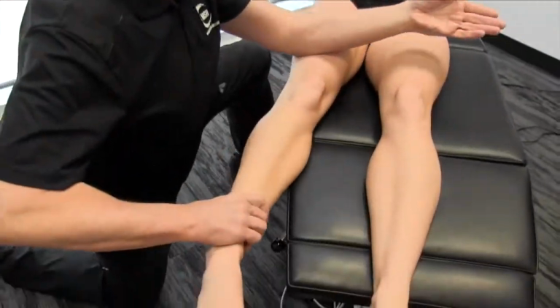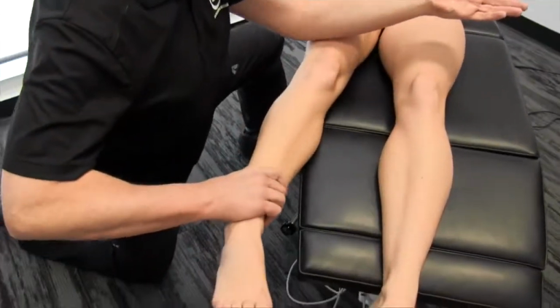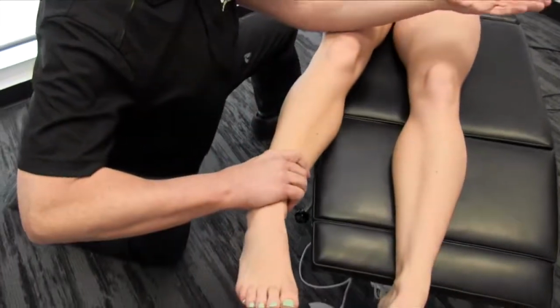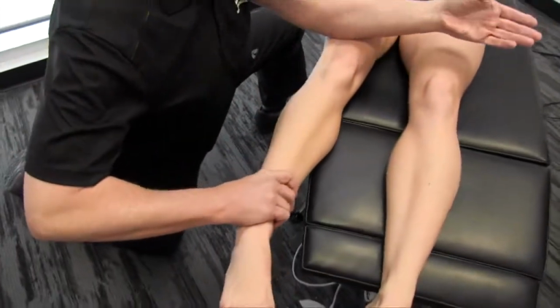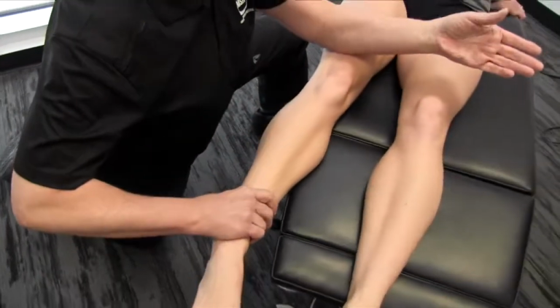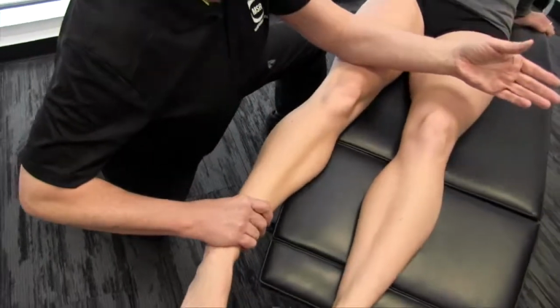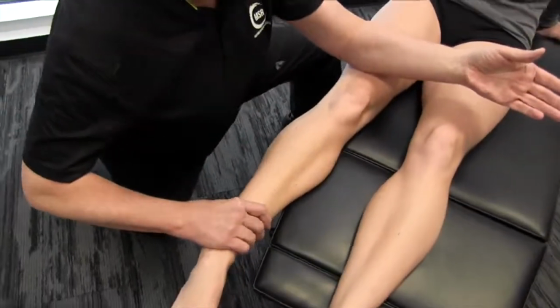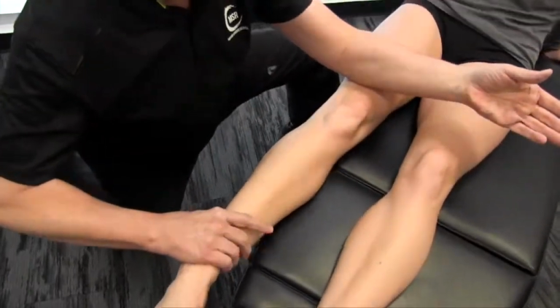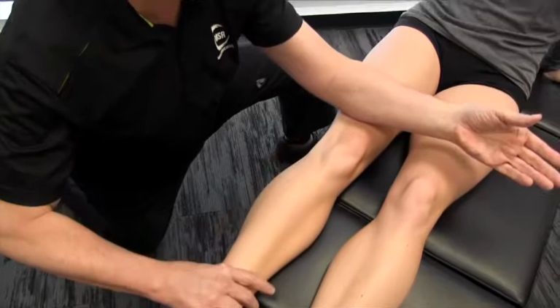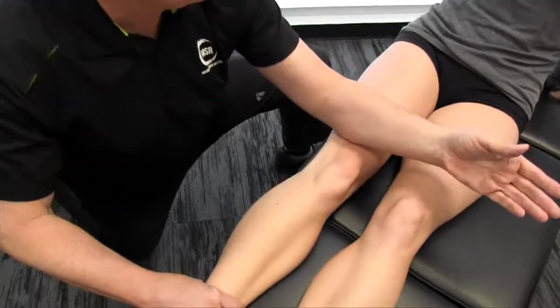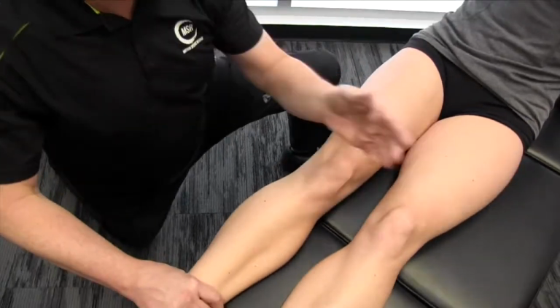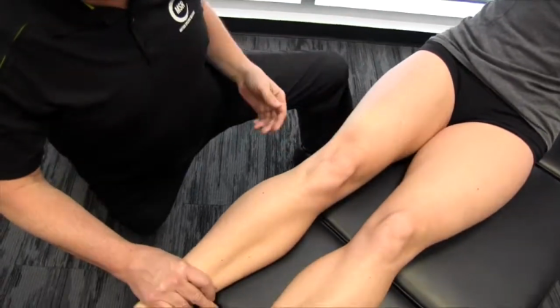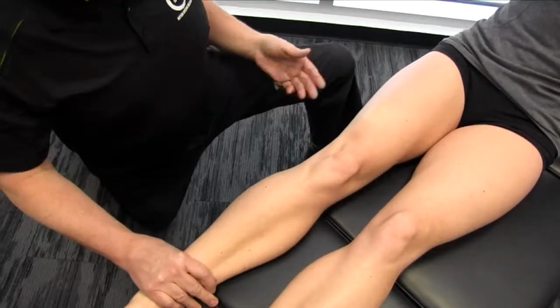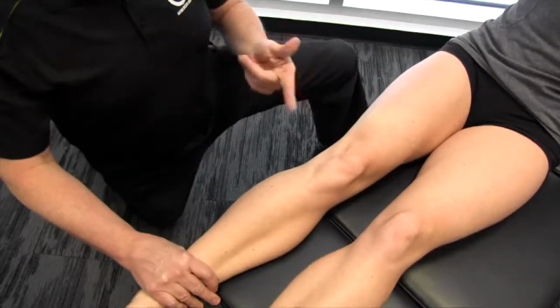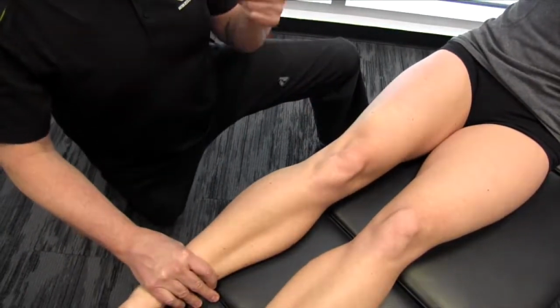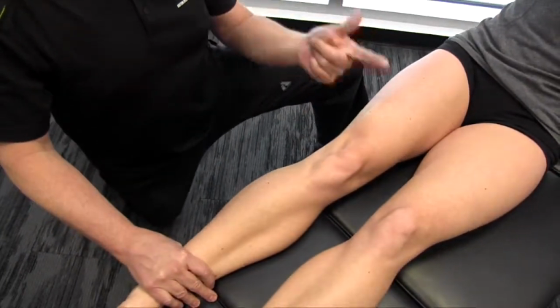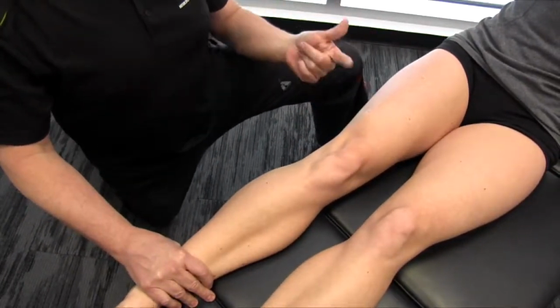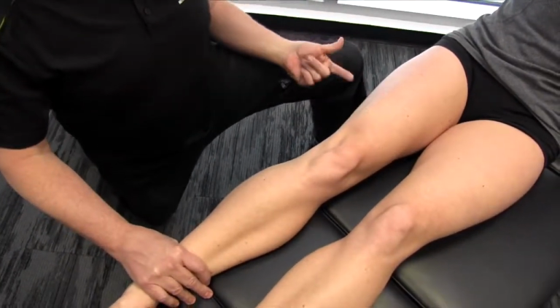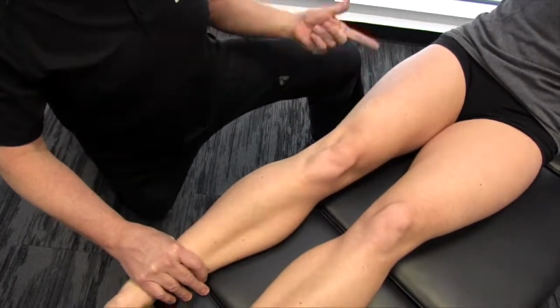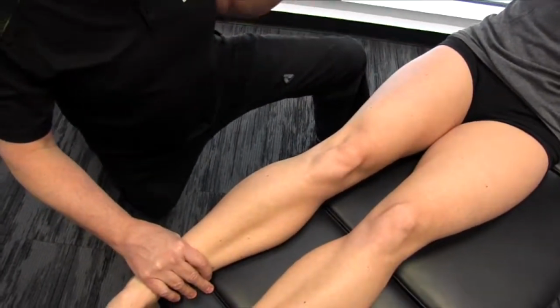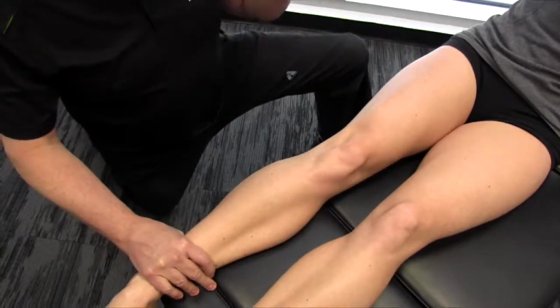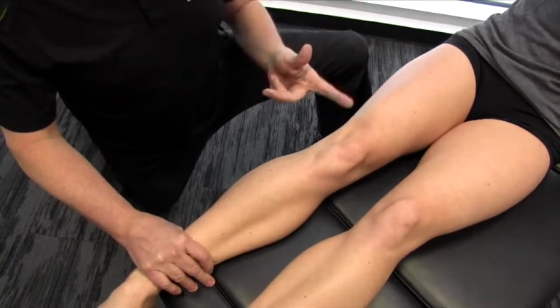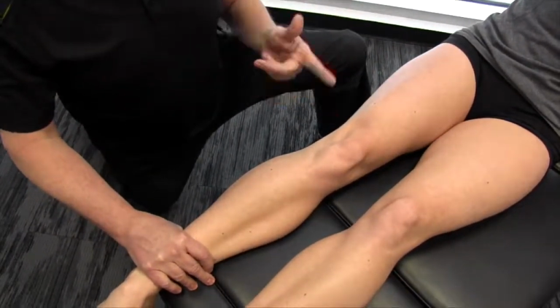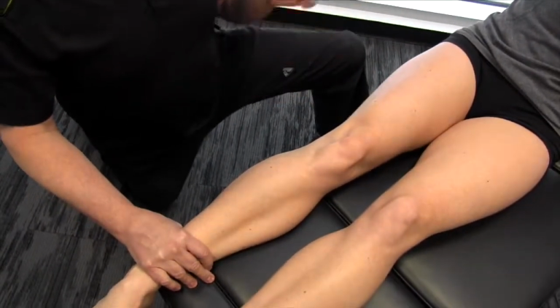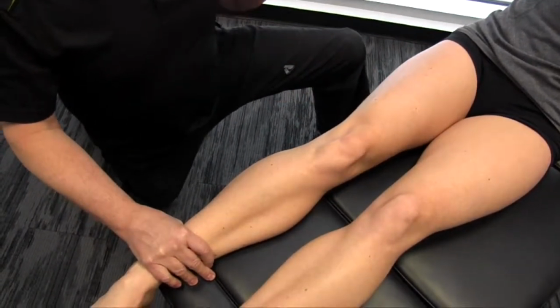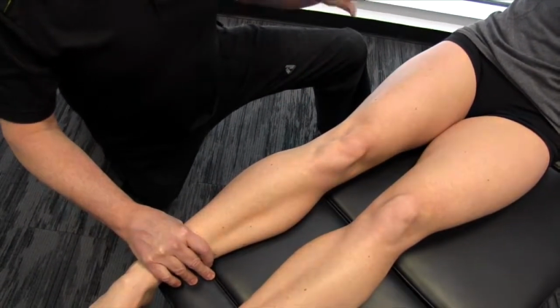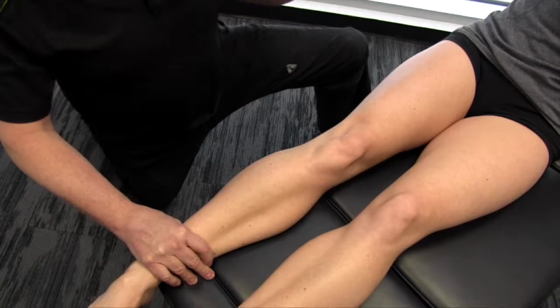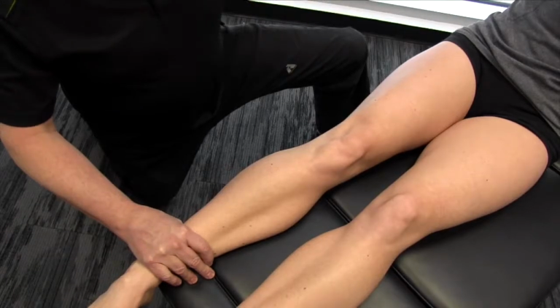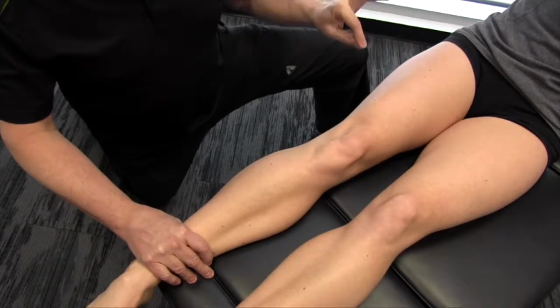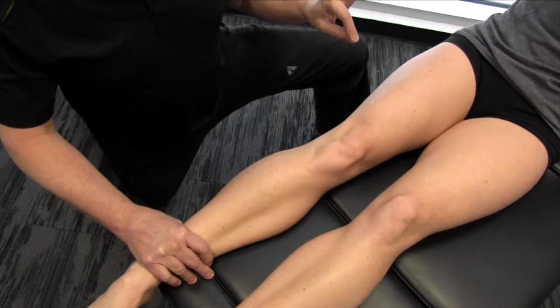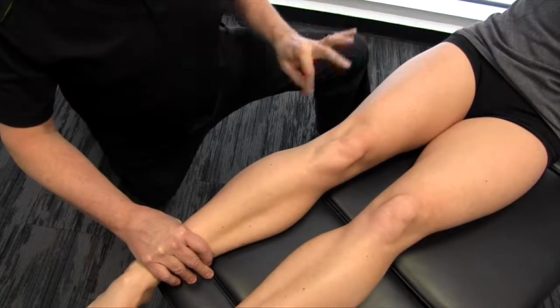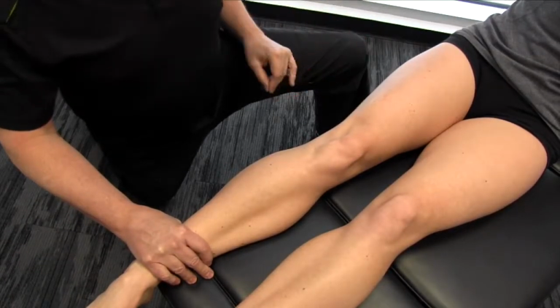We'll actually block off the area, and we could do this either on the vastus lateralis, the rectus femoris, or the vastus intermedius.